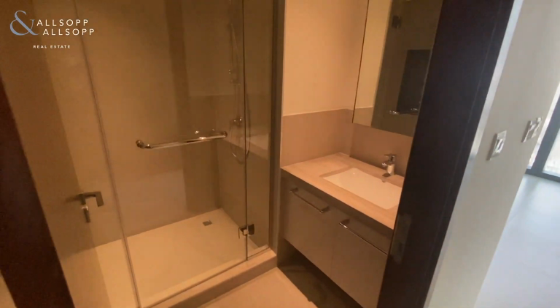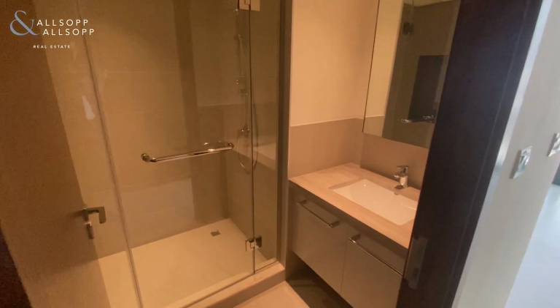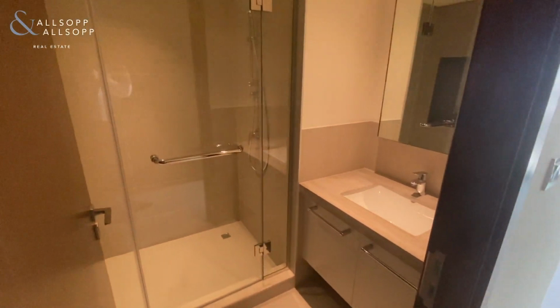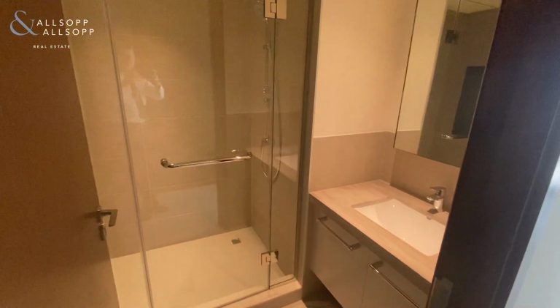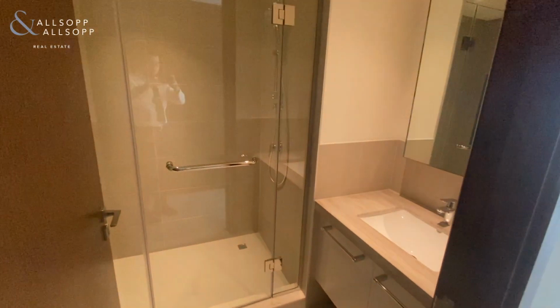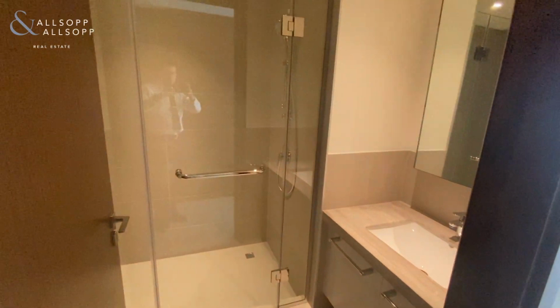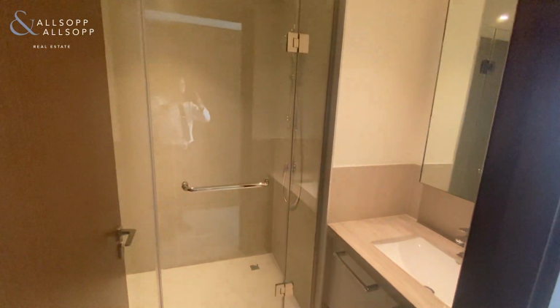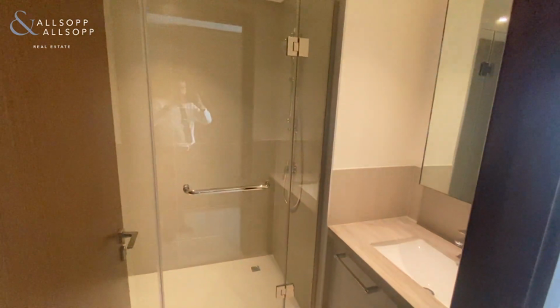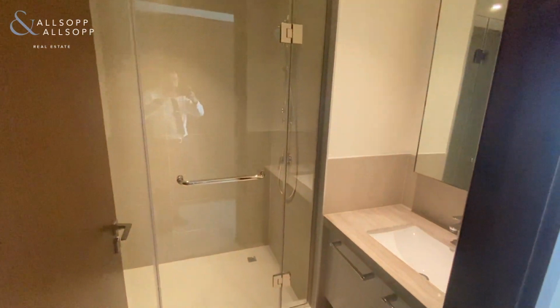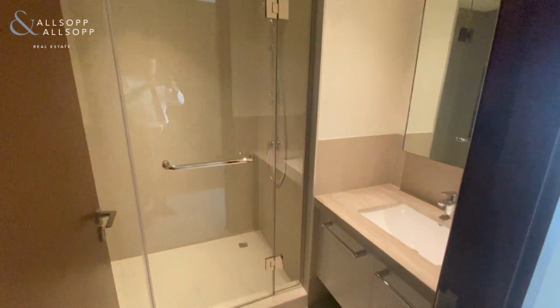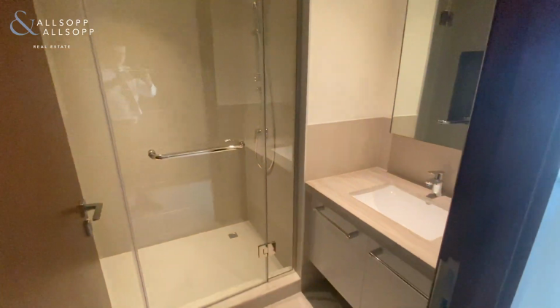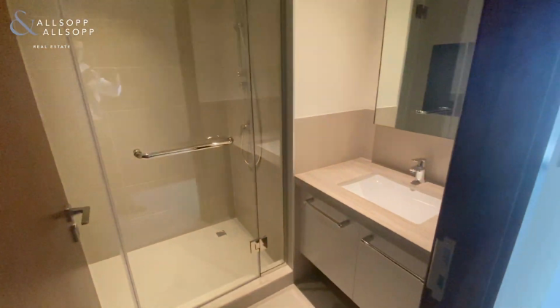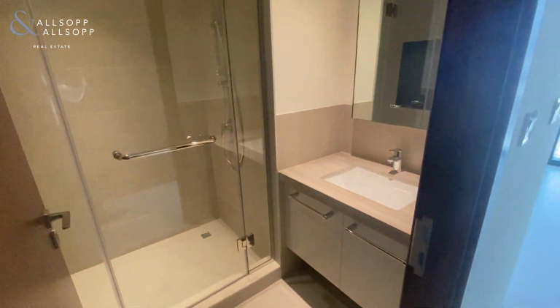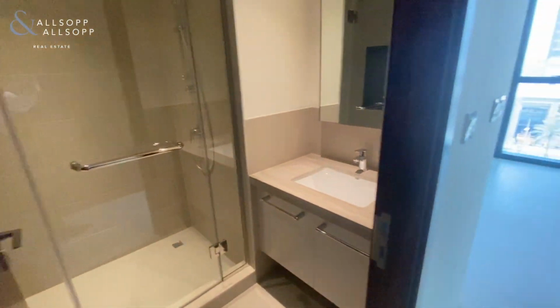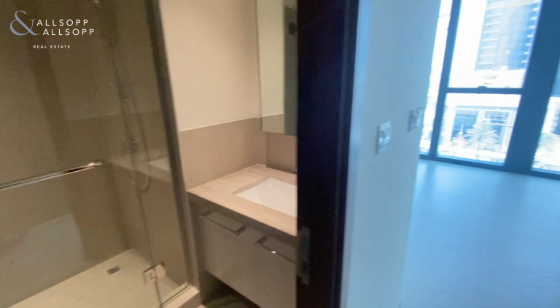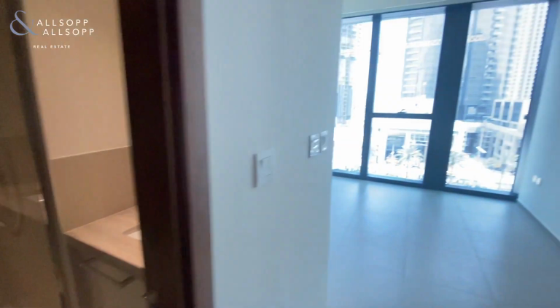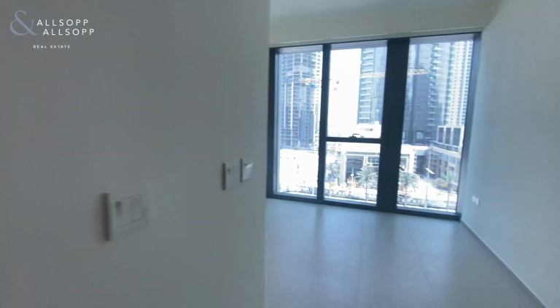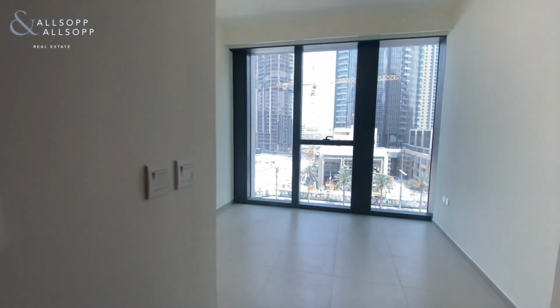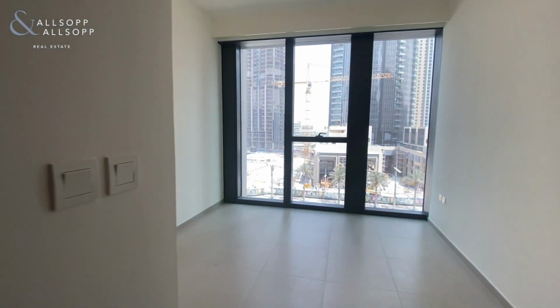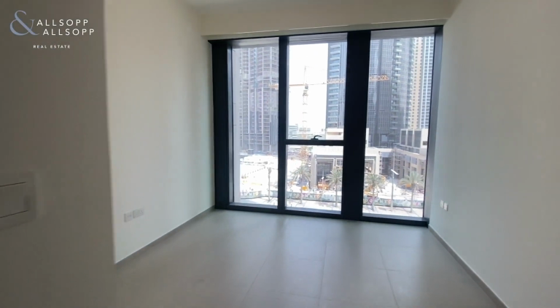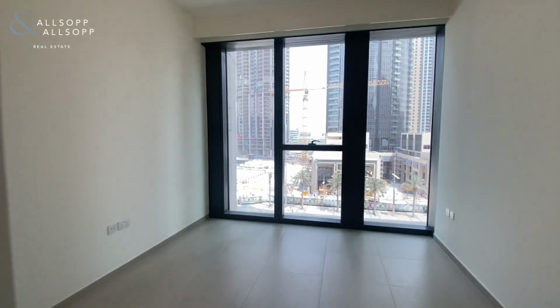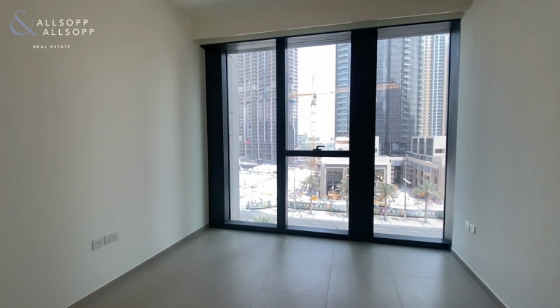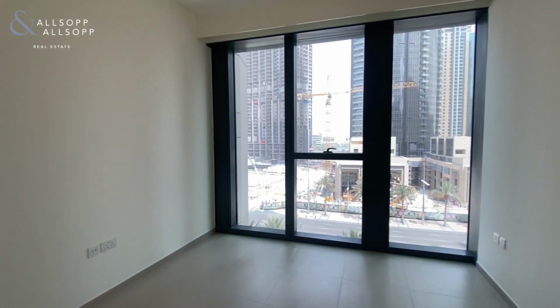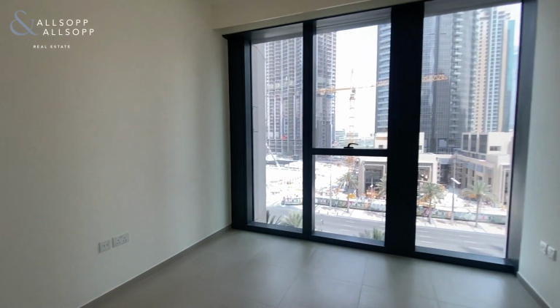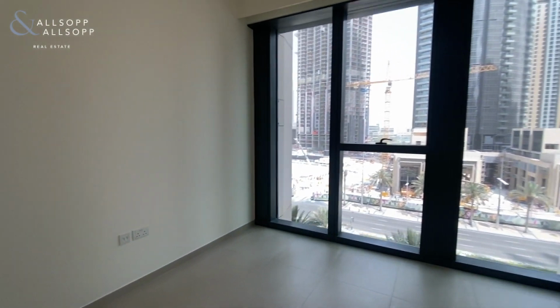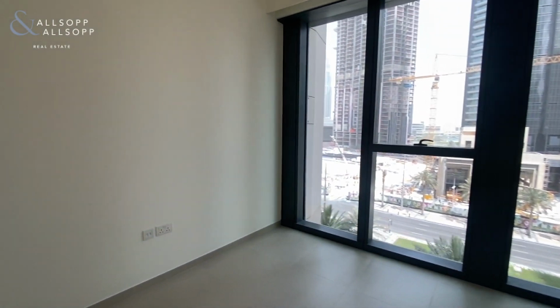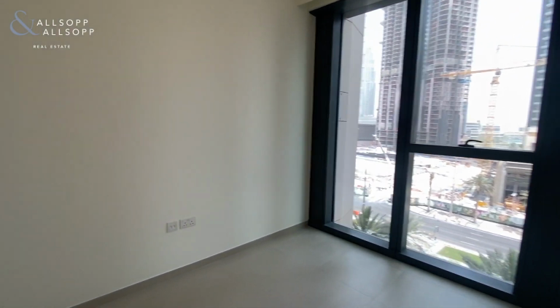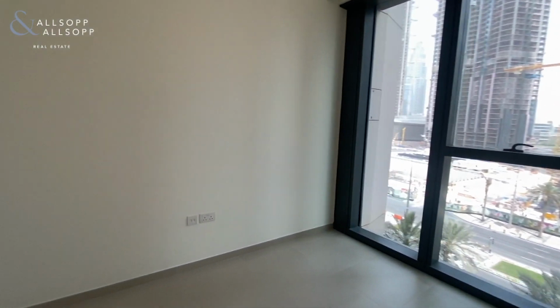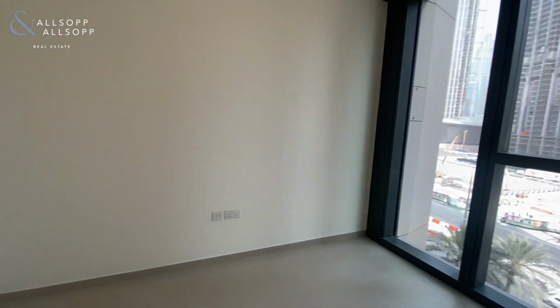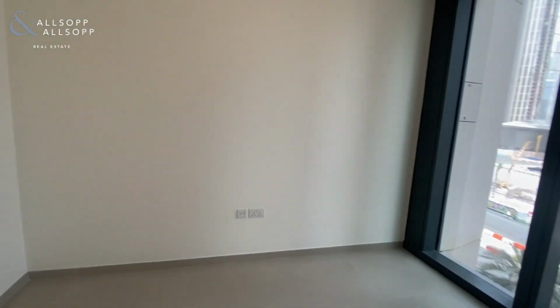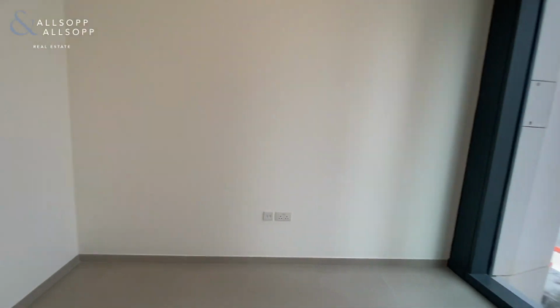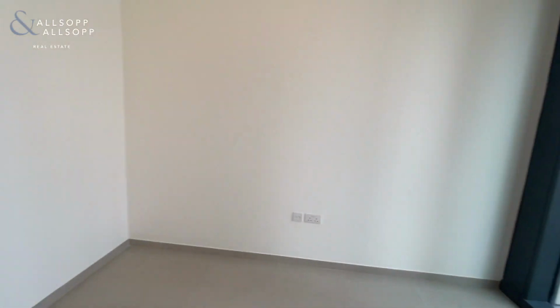In the guest bathroom you have a walk-in shower, obviously with a sink and toilet. Again, floor-to-ceiling windows just making it ever so bright in this property.